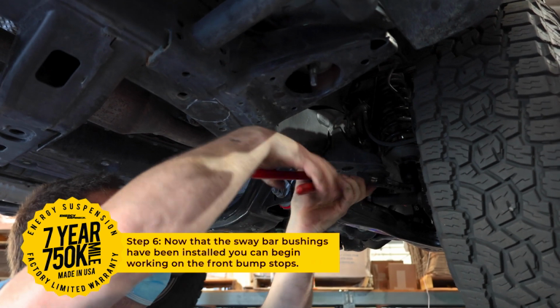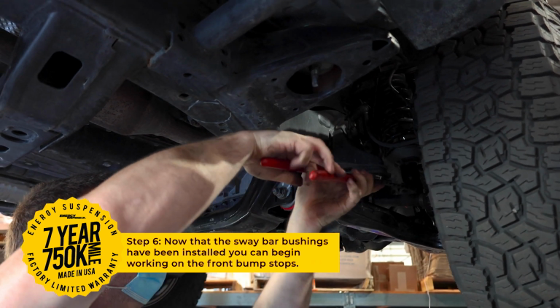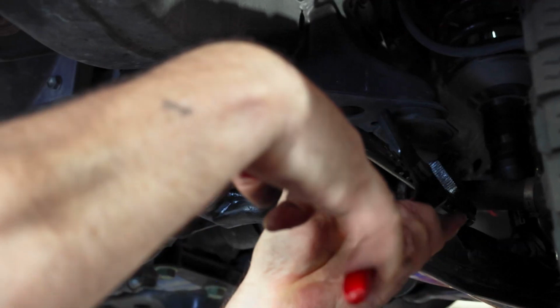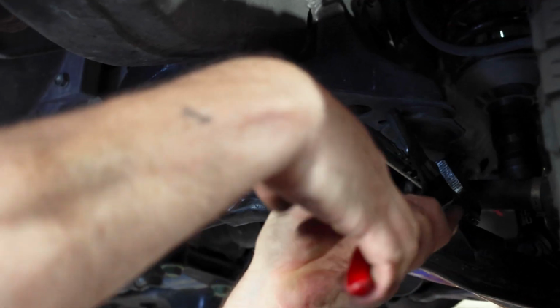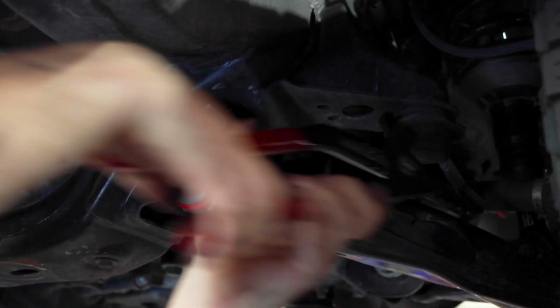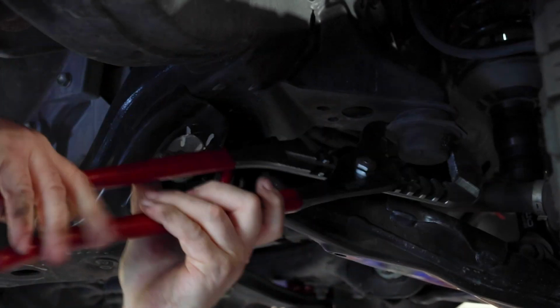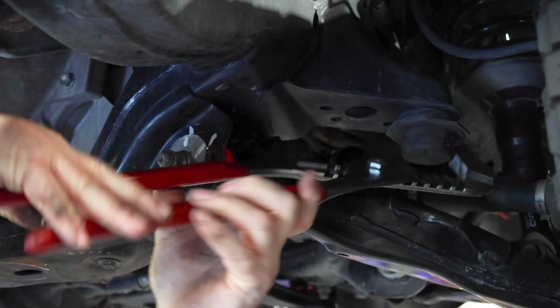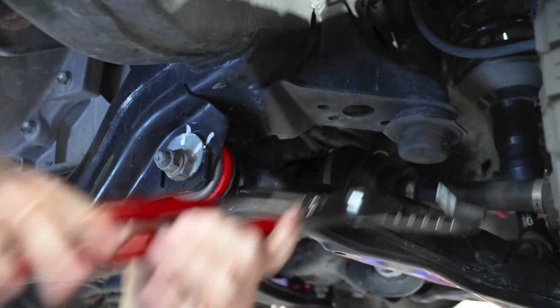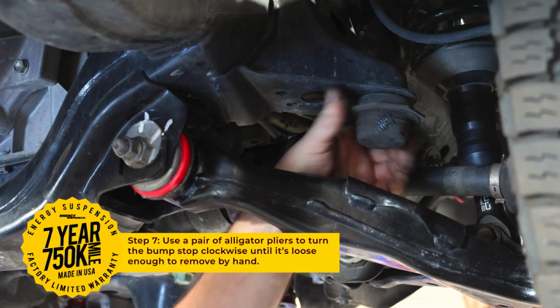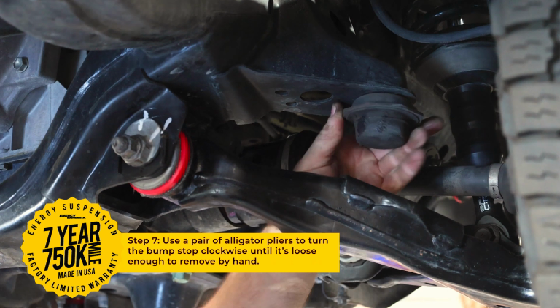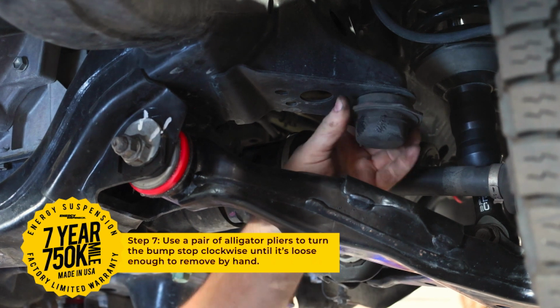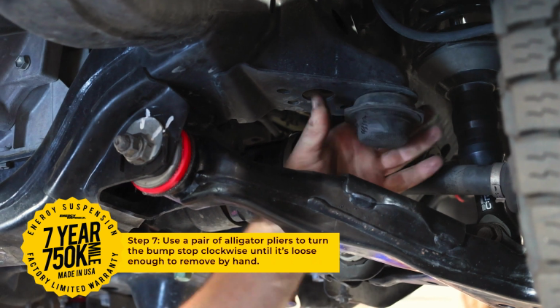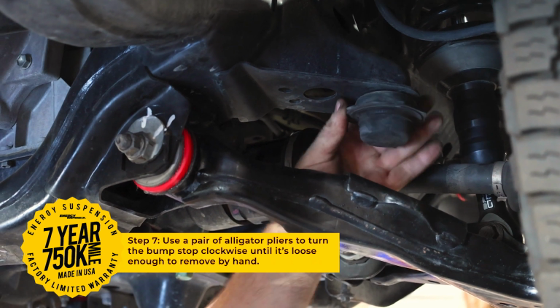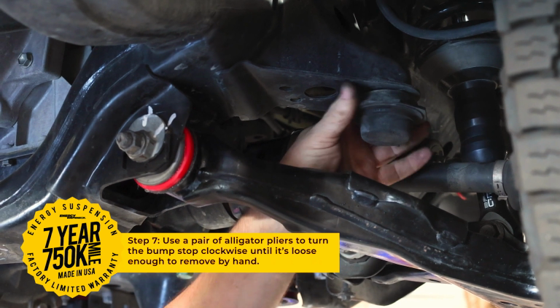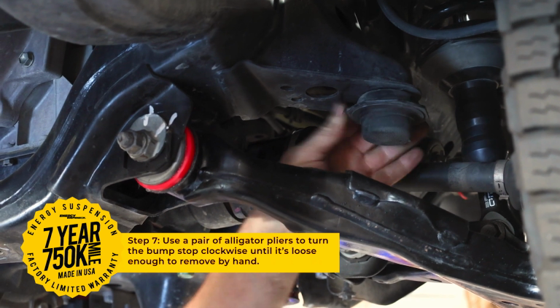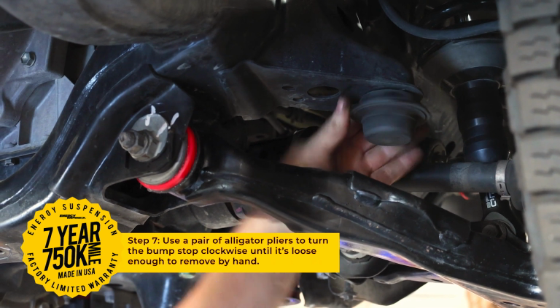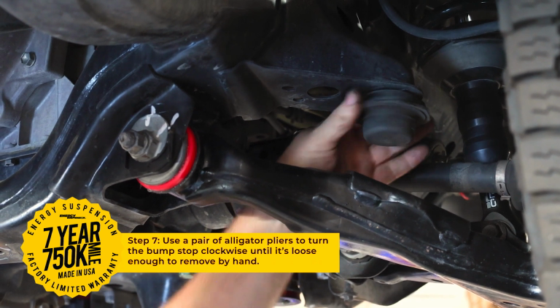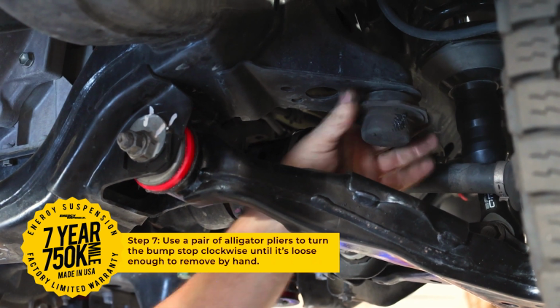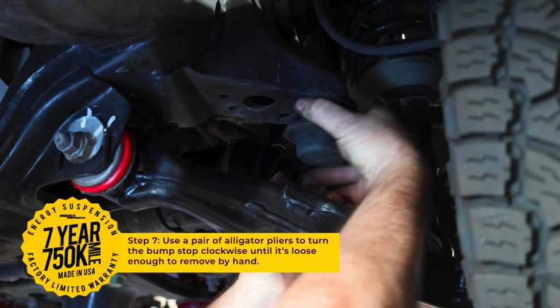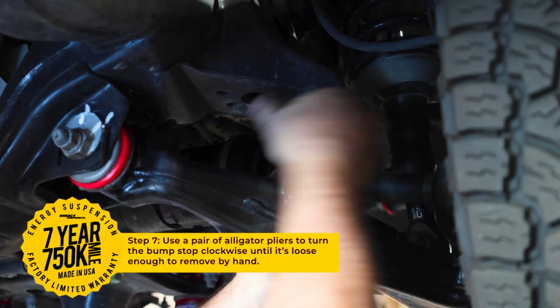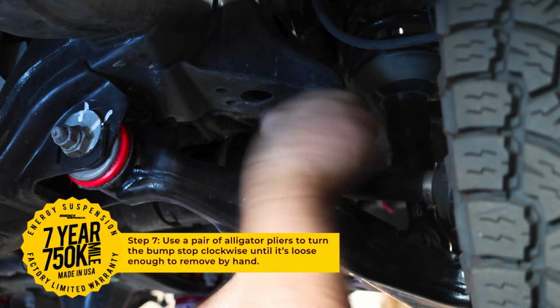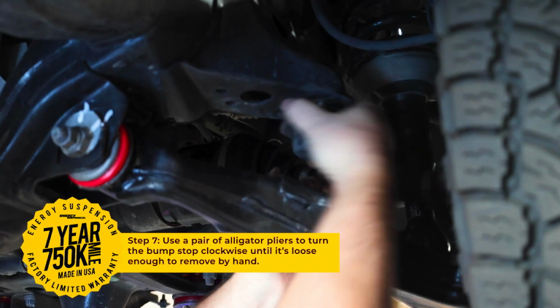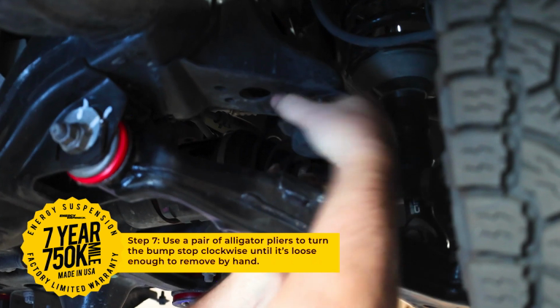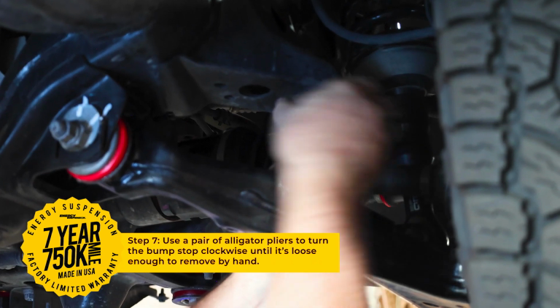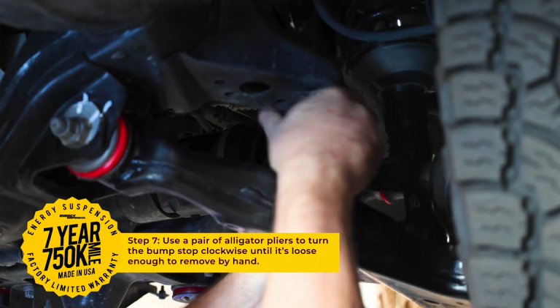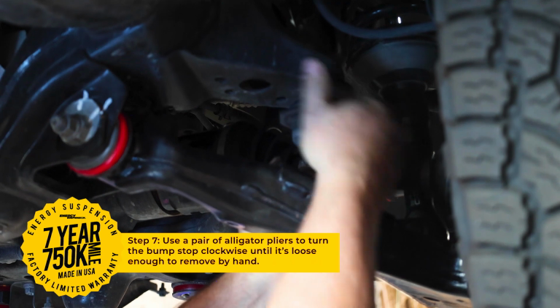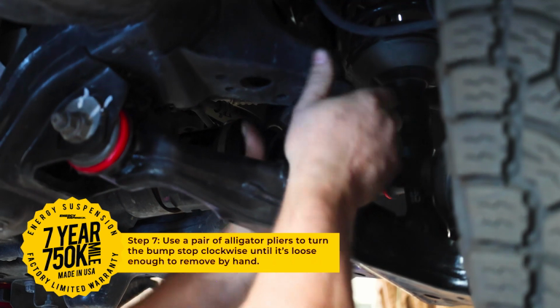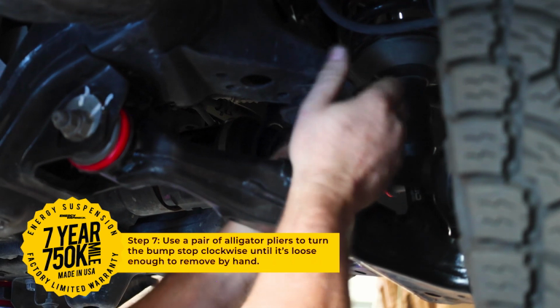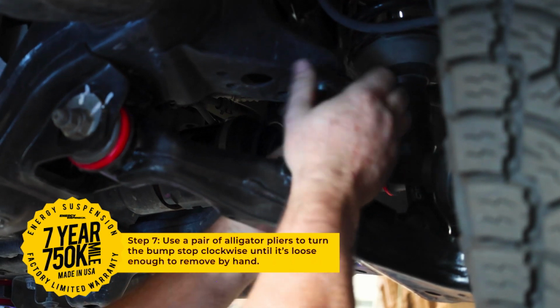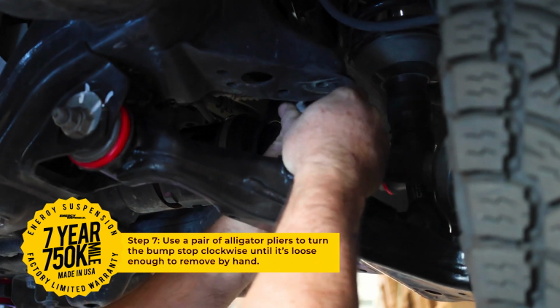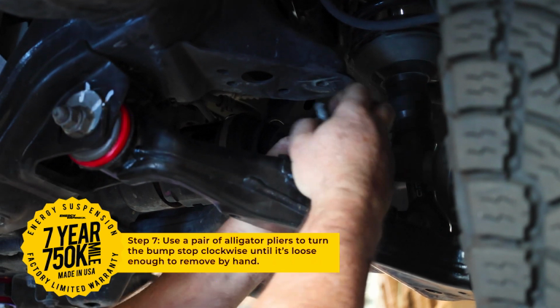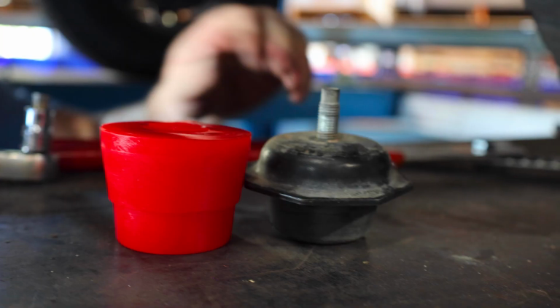Start by removing the original stock bump stops. For these, we recommend using a good pair of alligator pliers. Once clamped down, turn until loose enough to remove with your hands.